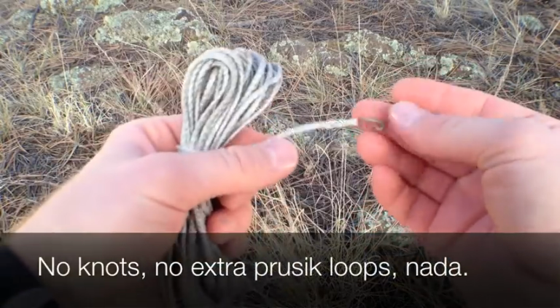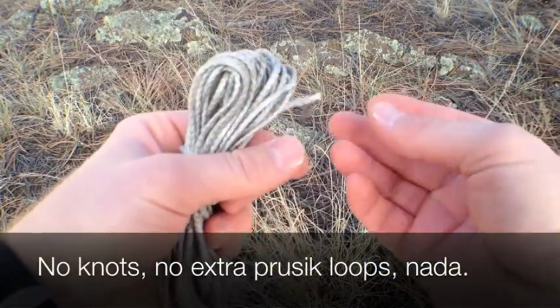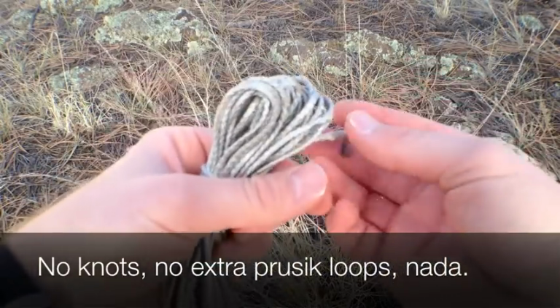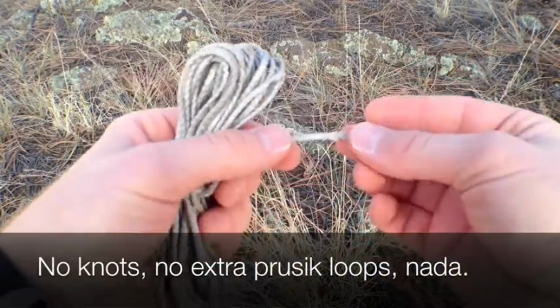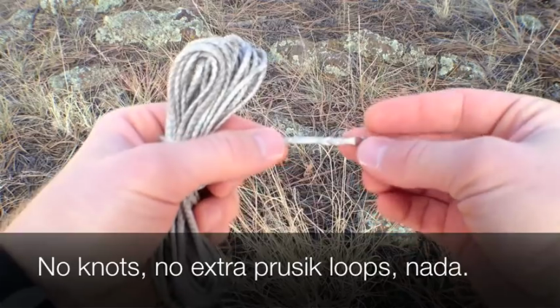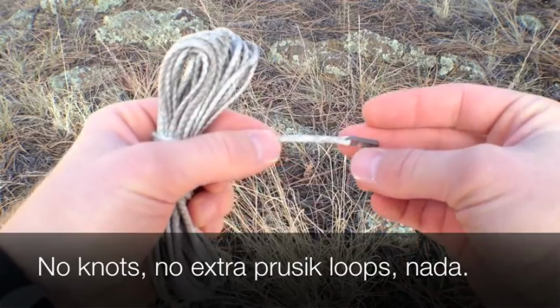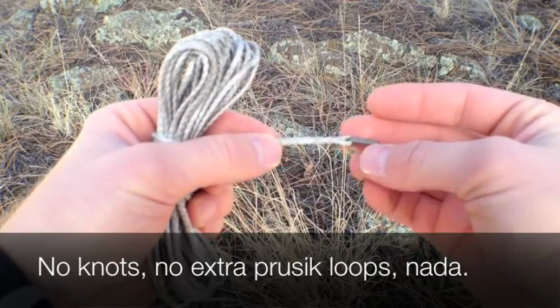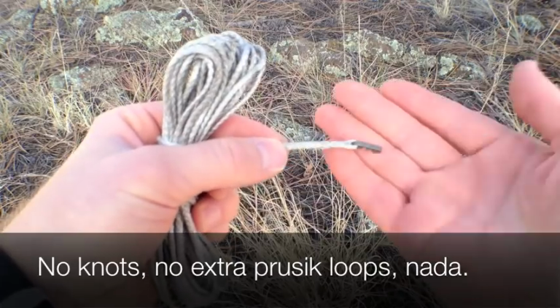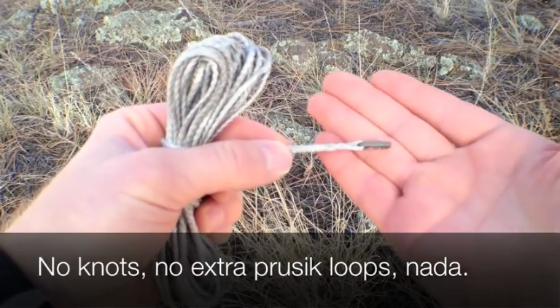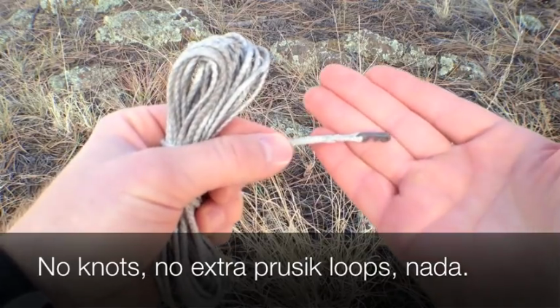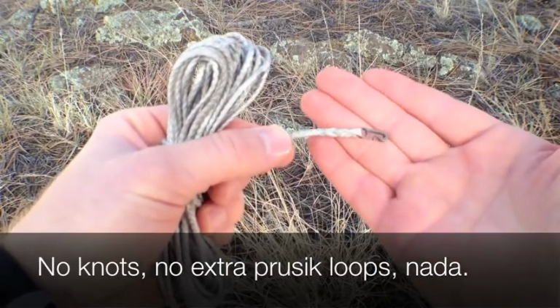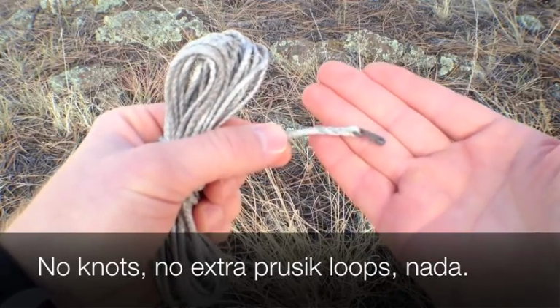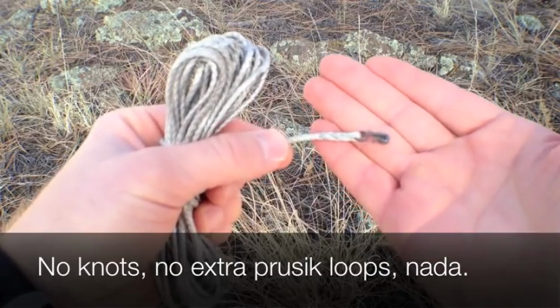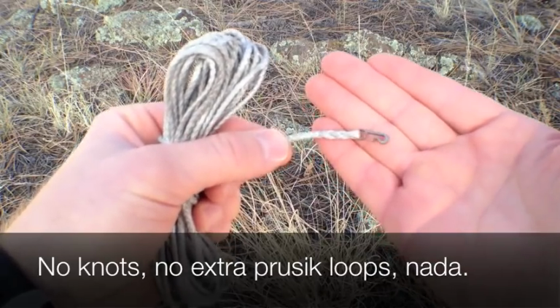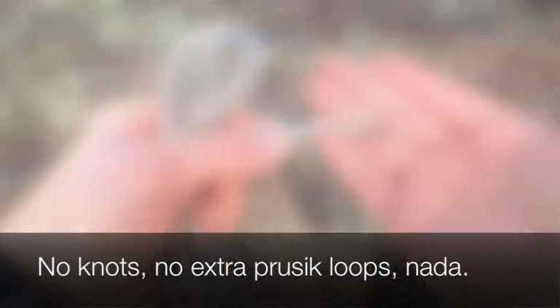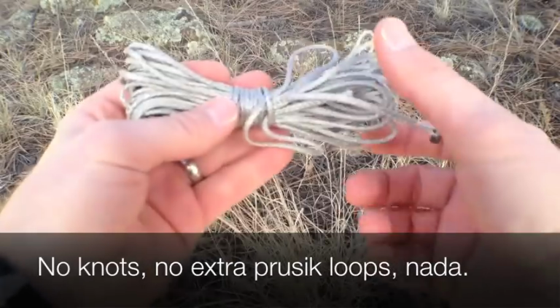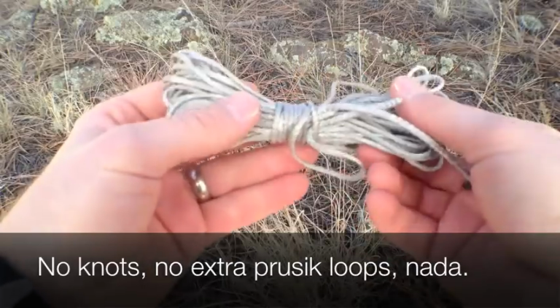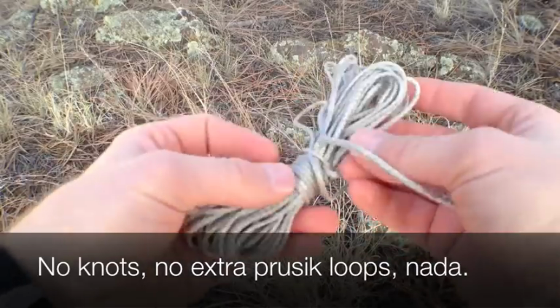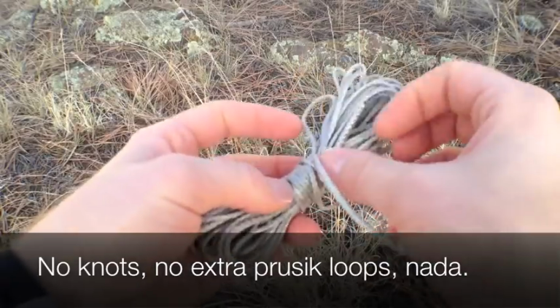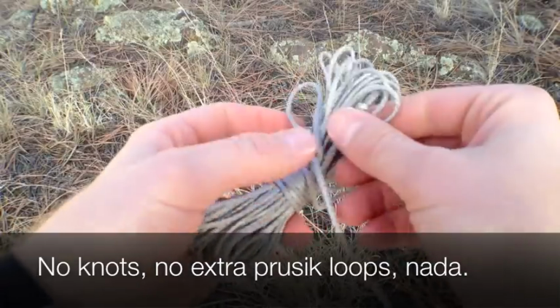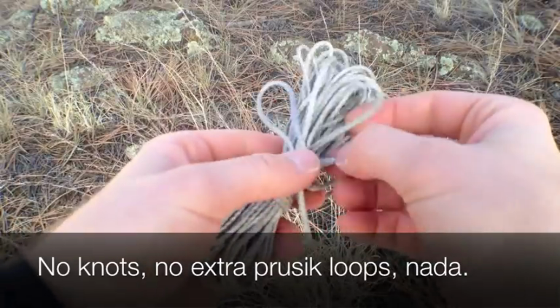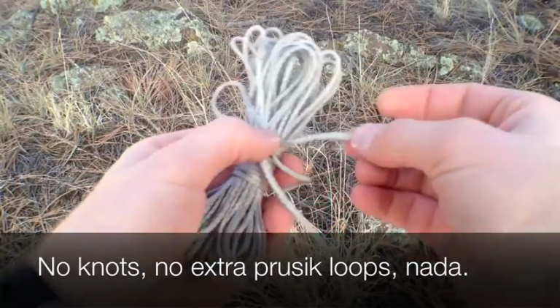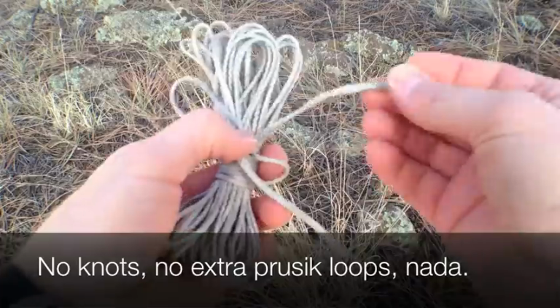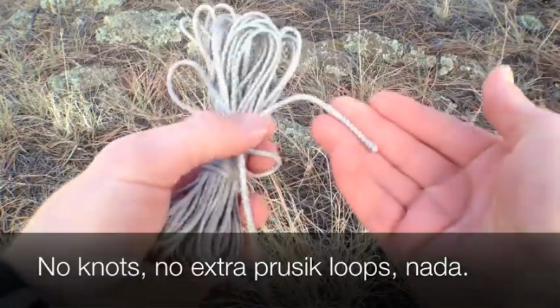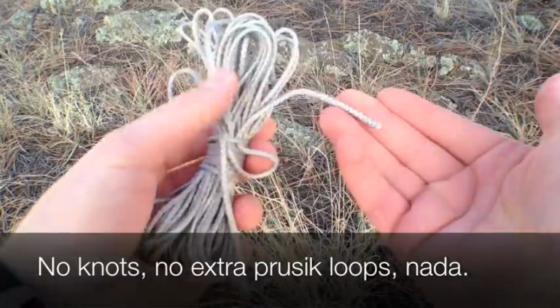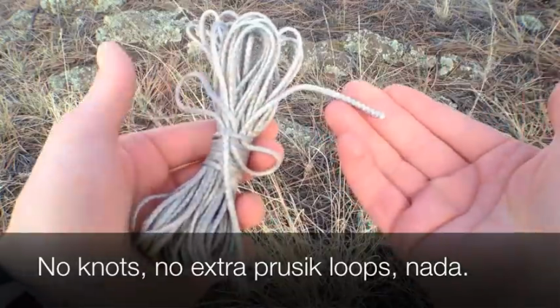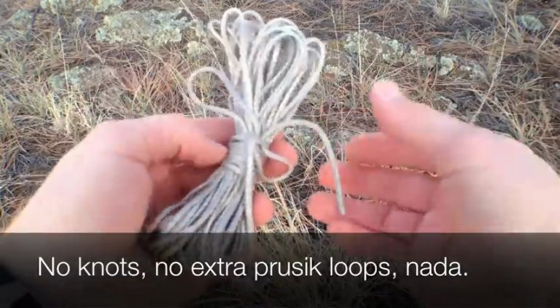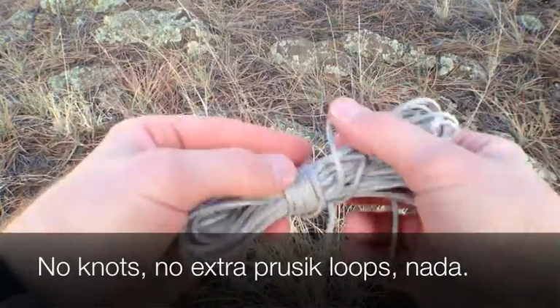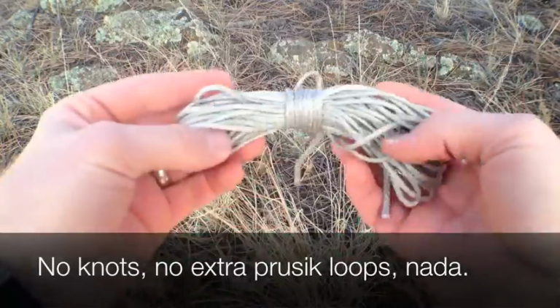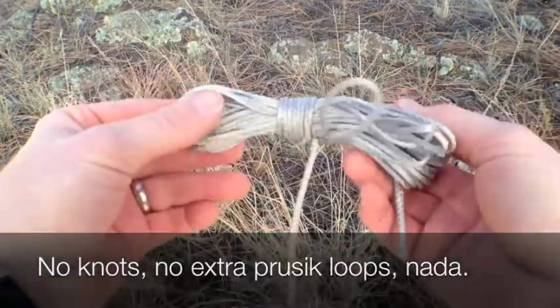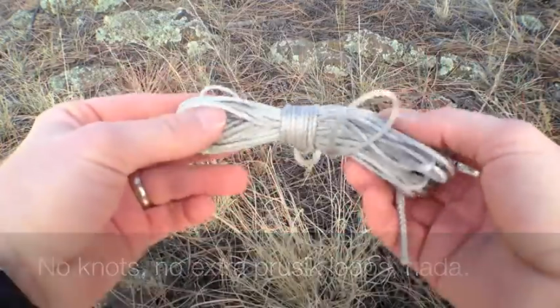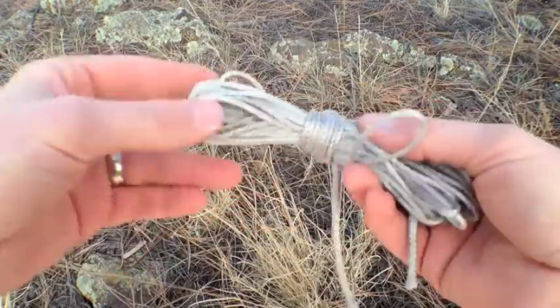Just the one eye splice with the Dutch hook here and the line. The other end is just, you know, there's the other end. That's it — that's the line.